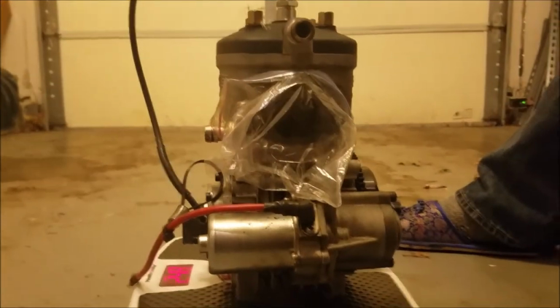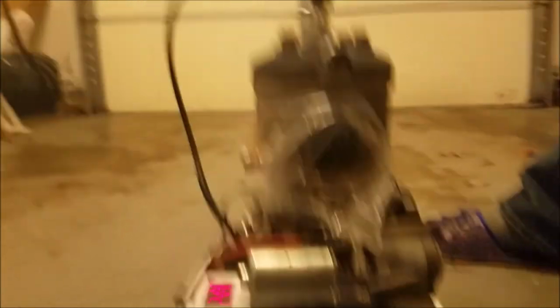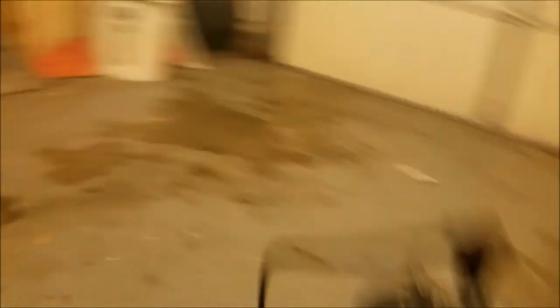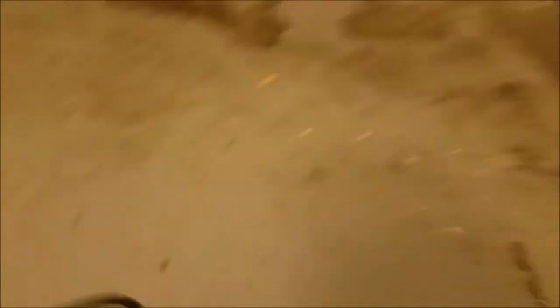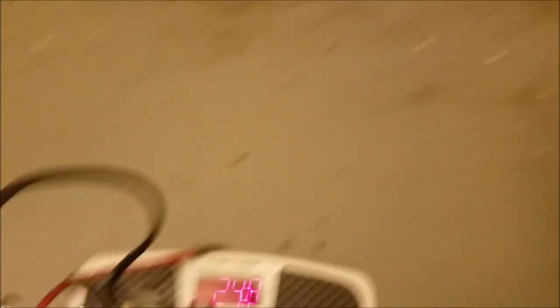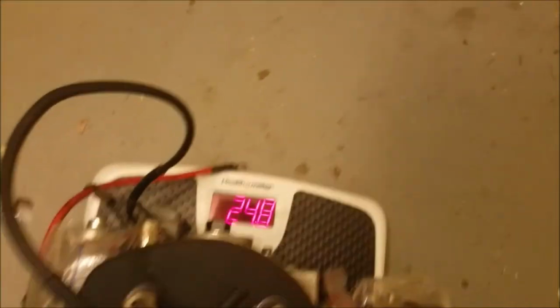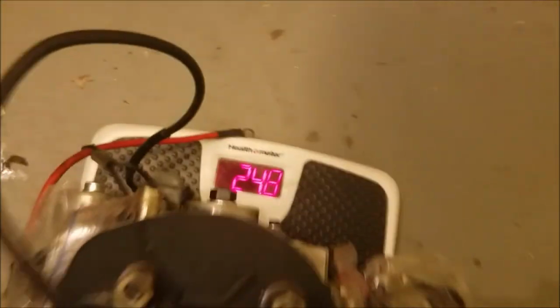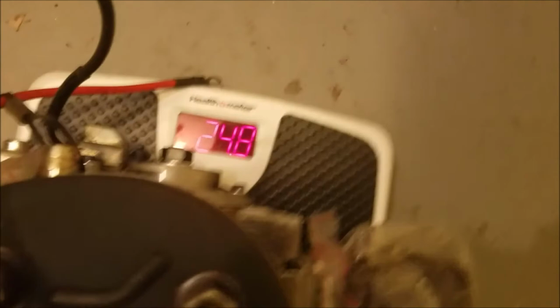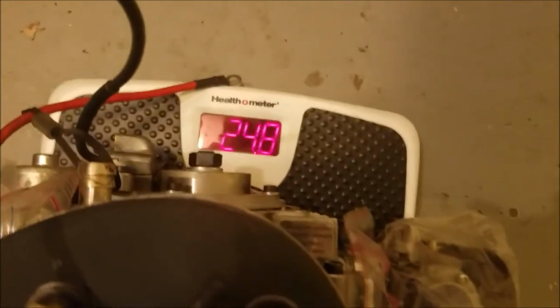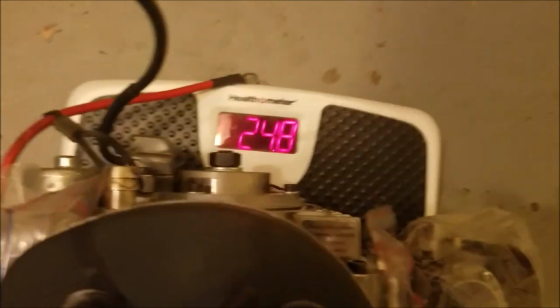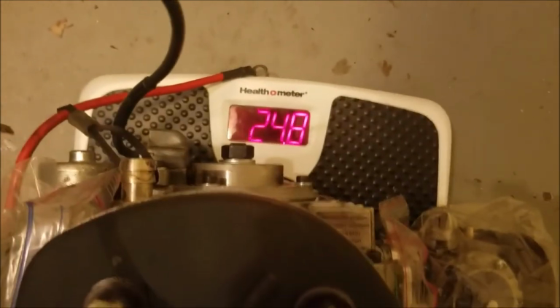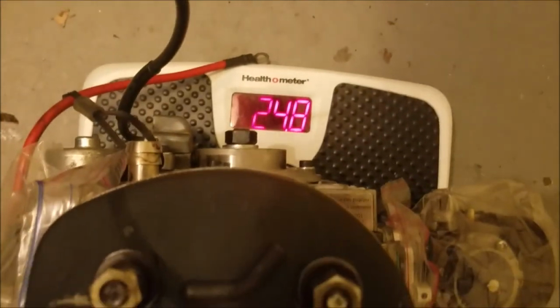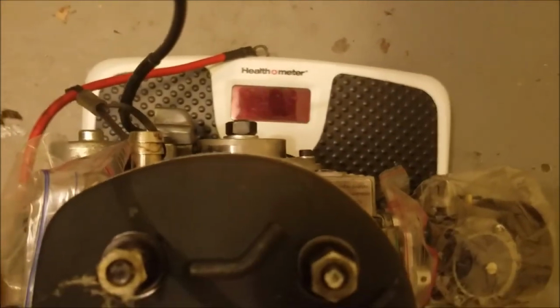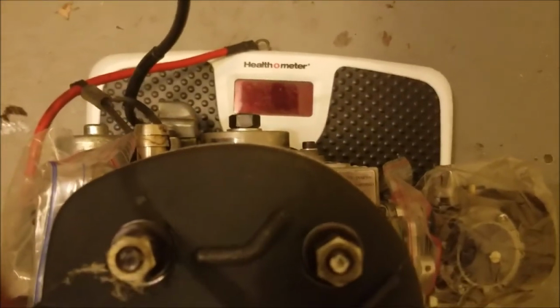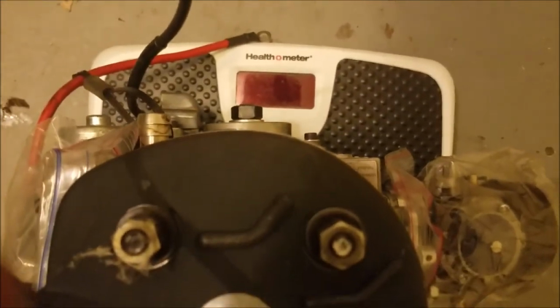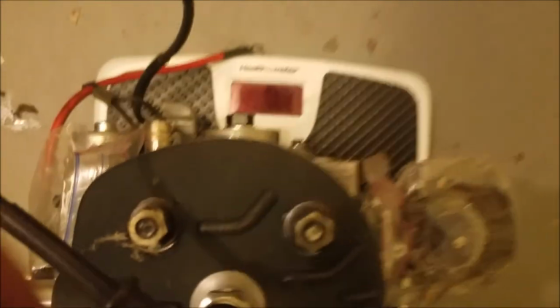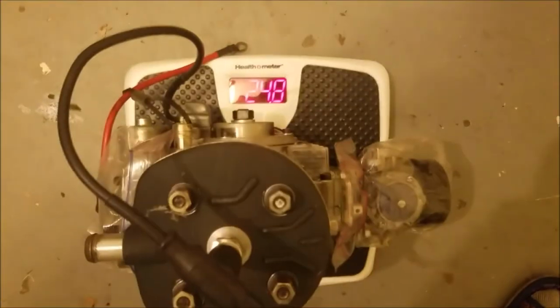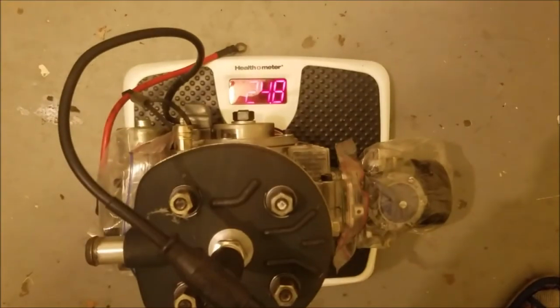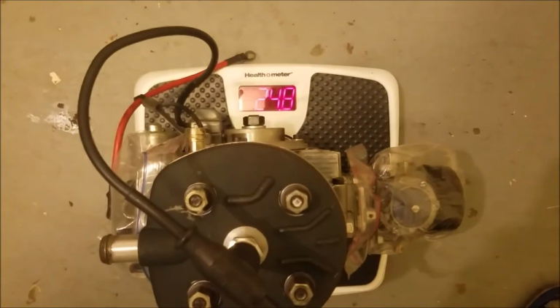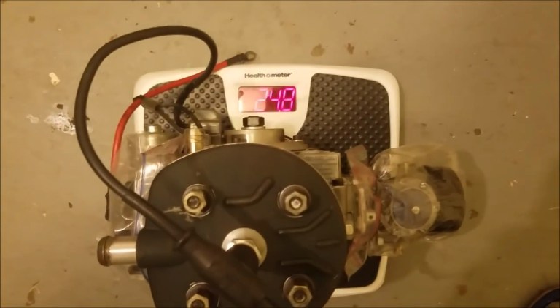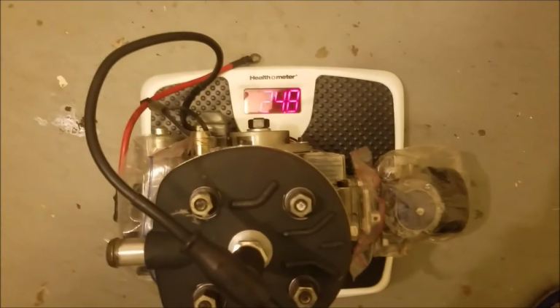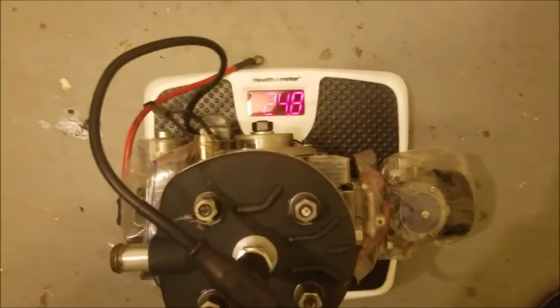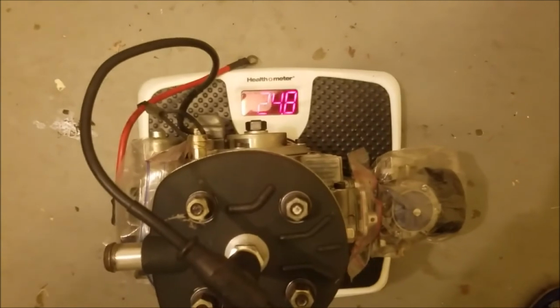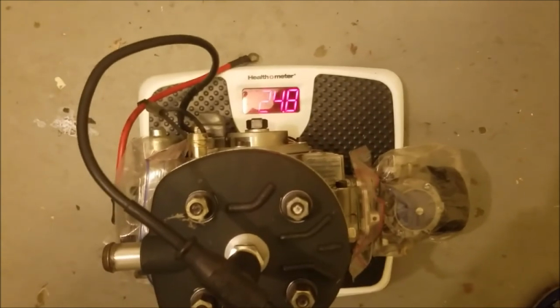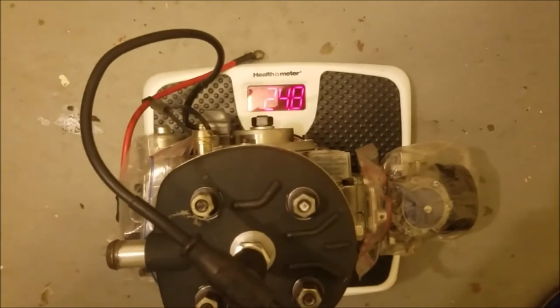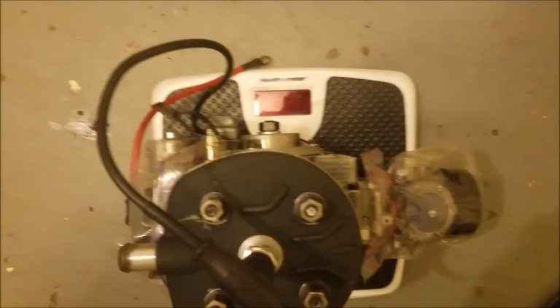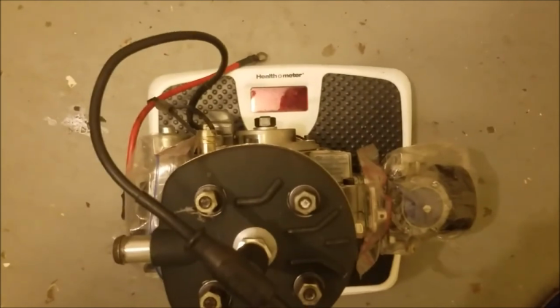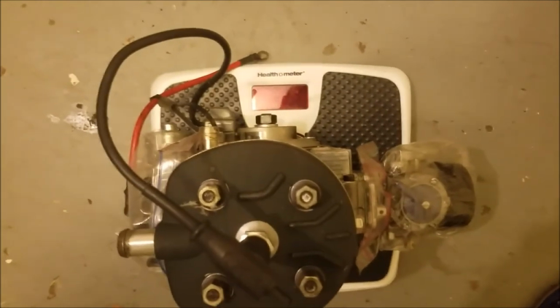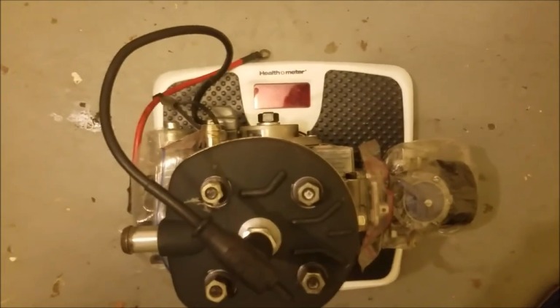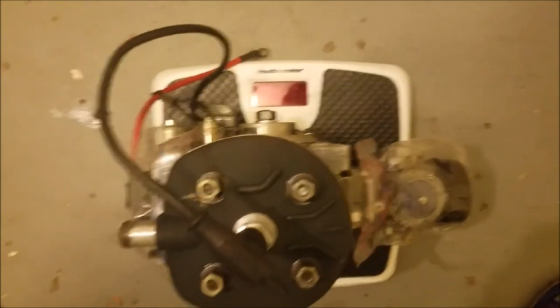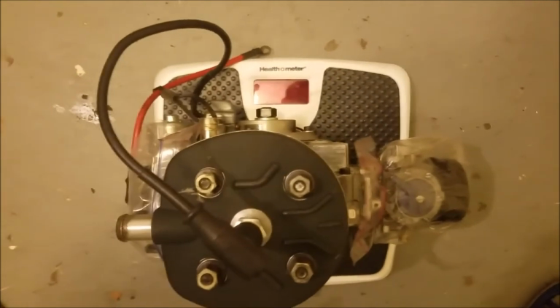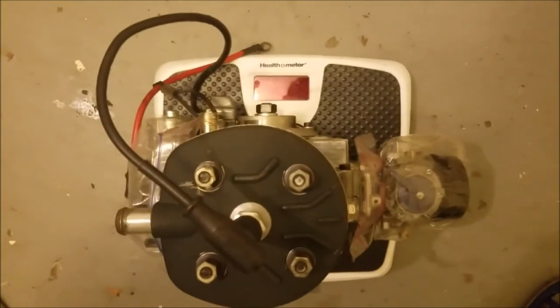Alright, so this engine weighs 24.8 pounds. That's it. If you liked this video give it a thumbs up, and let me know what else you want to see weighed.